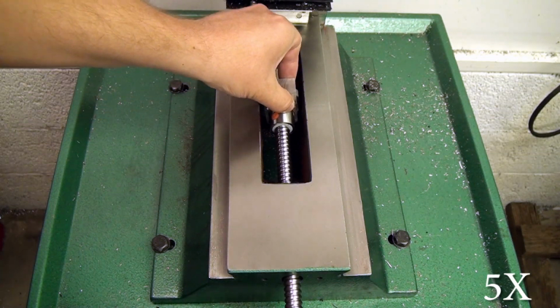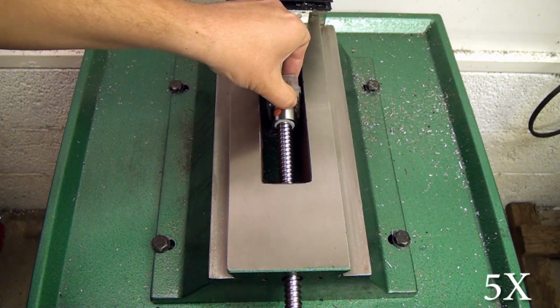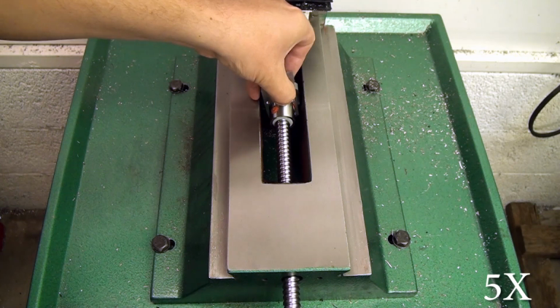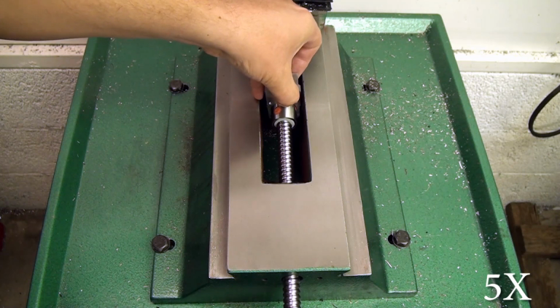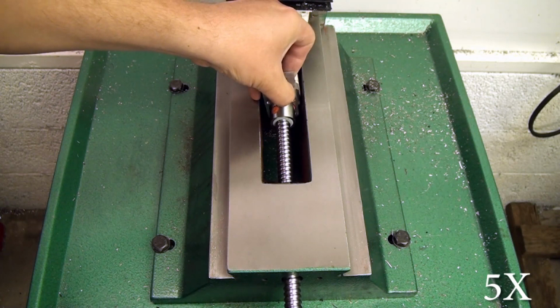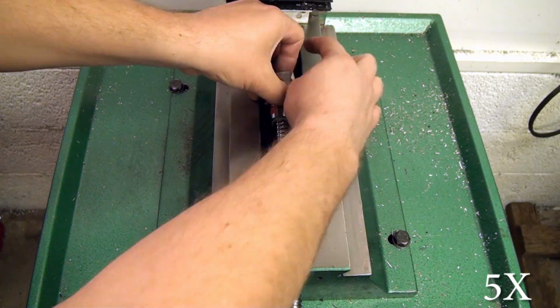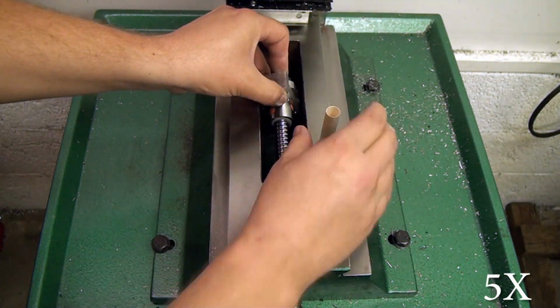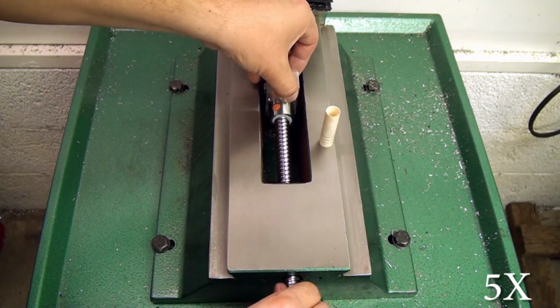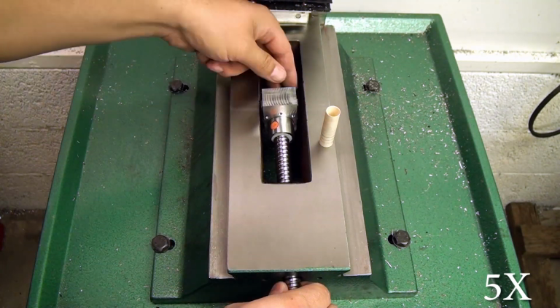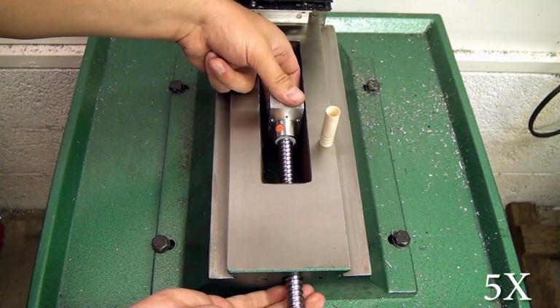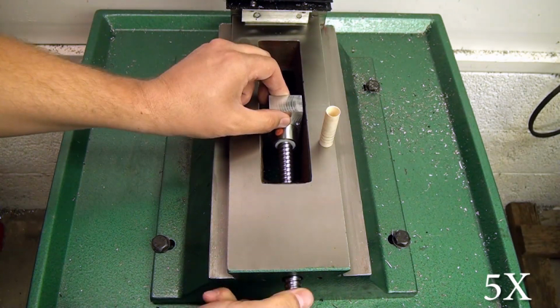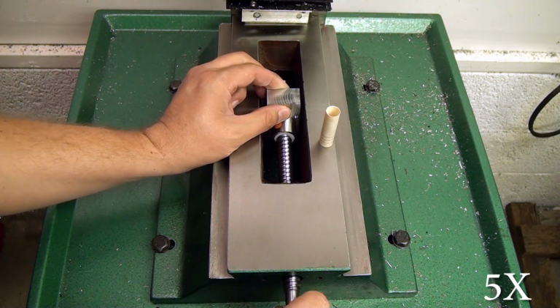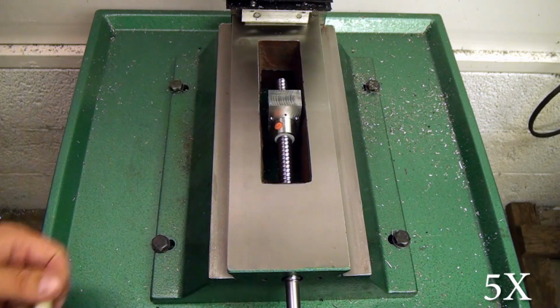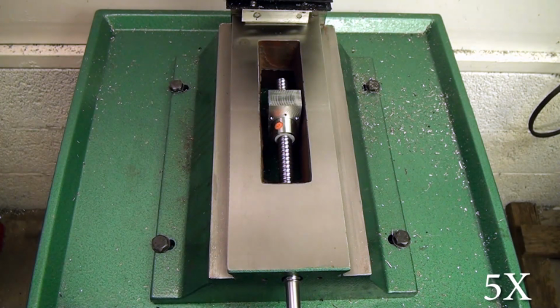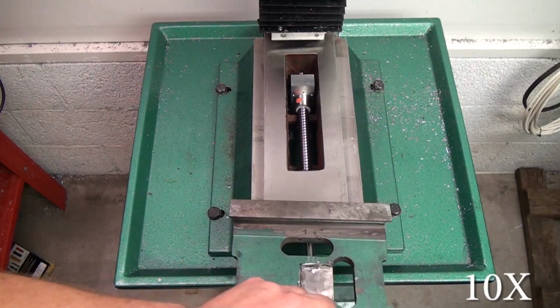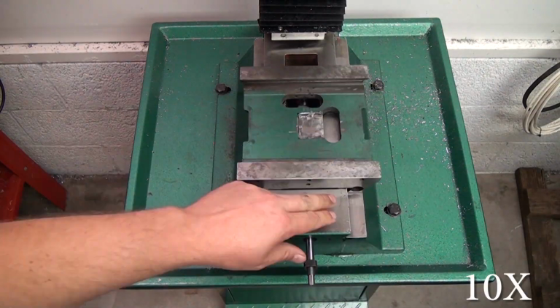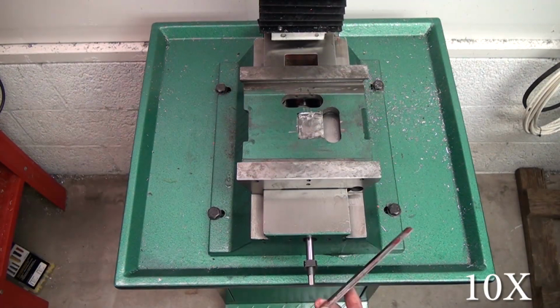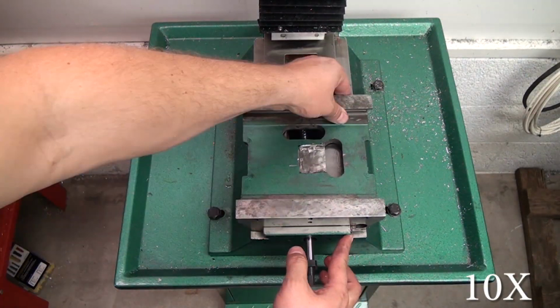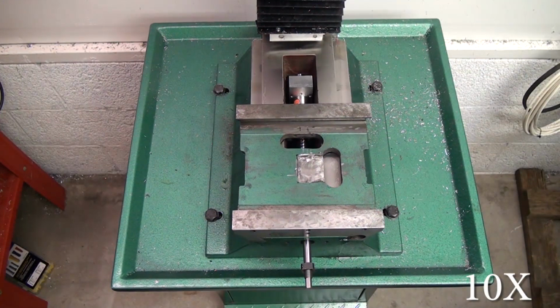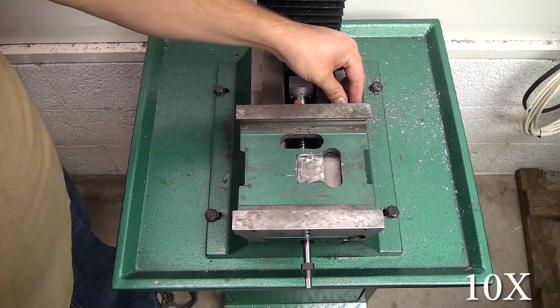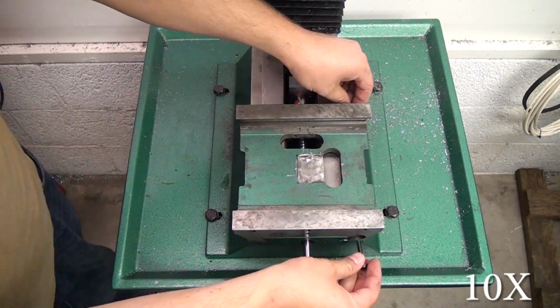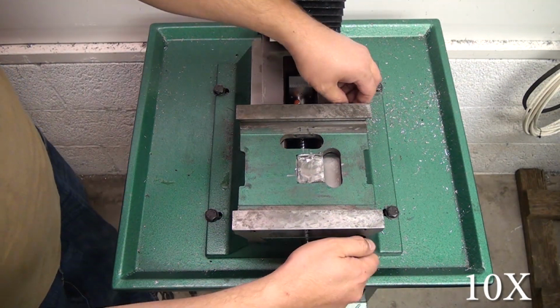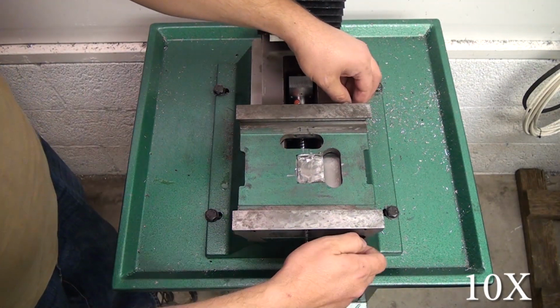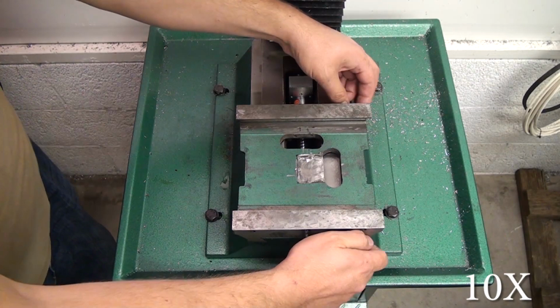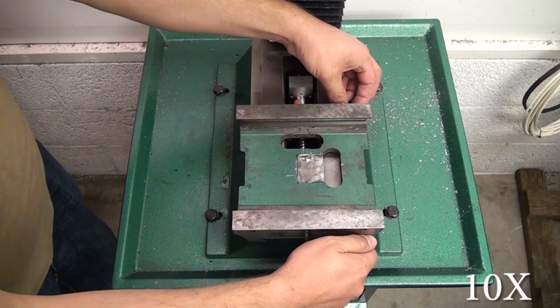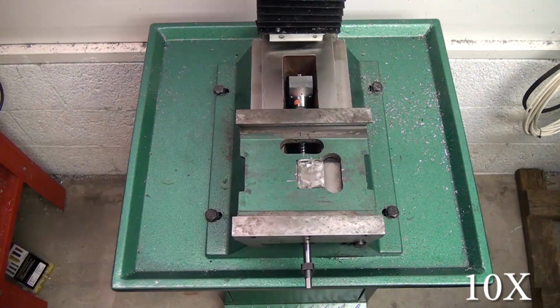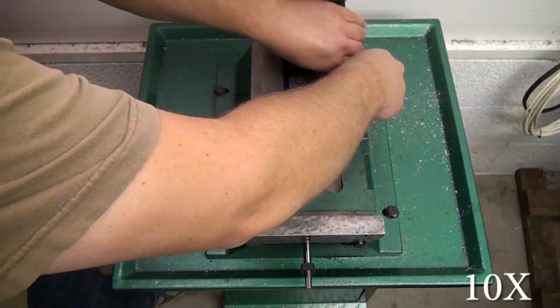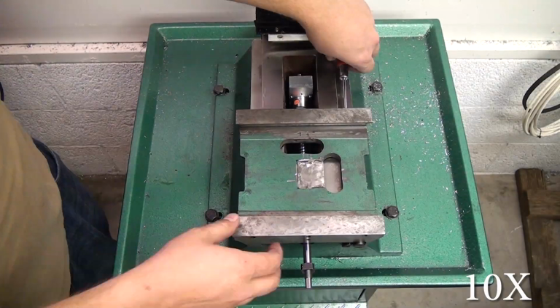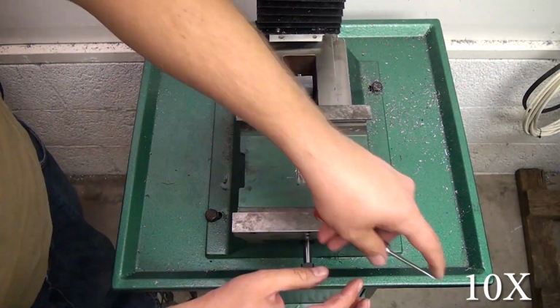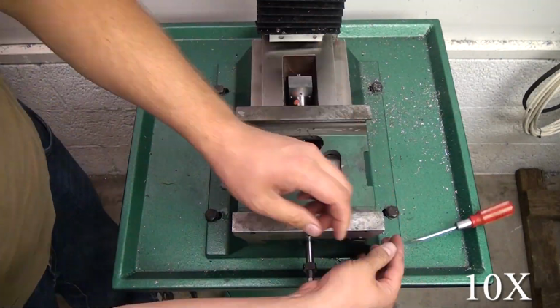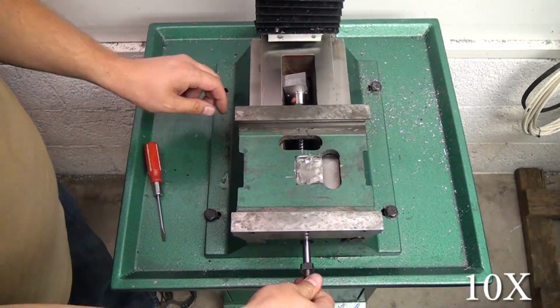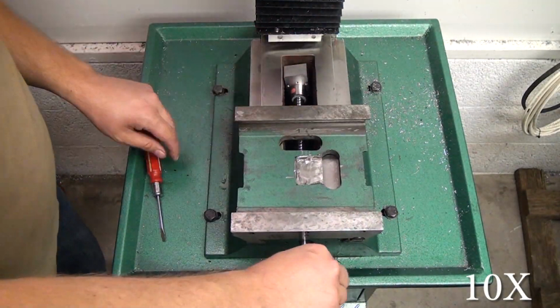Anyway, you can see here that I've got the ball nut mount installed. That big chunk of aluminum is Haas's design so I'm not going to cover the making of that — you'll need to buy his DVD for details. Reassembly pretty much goes the opposite way that it was disassembled.